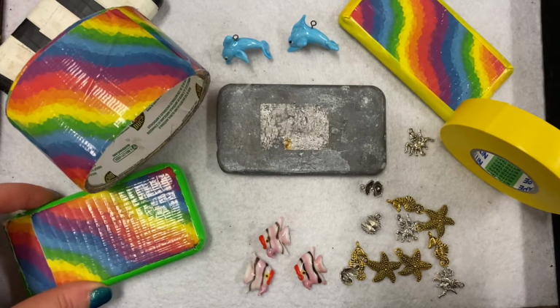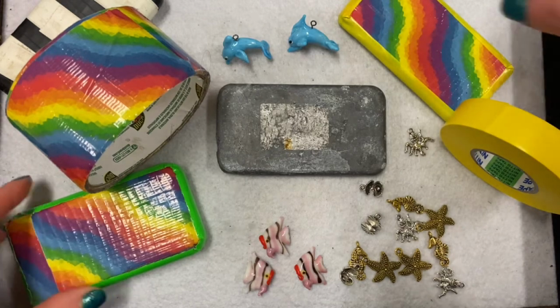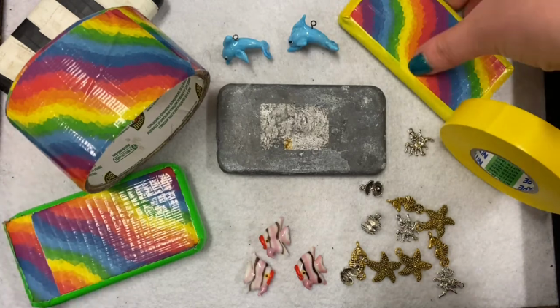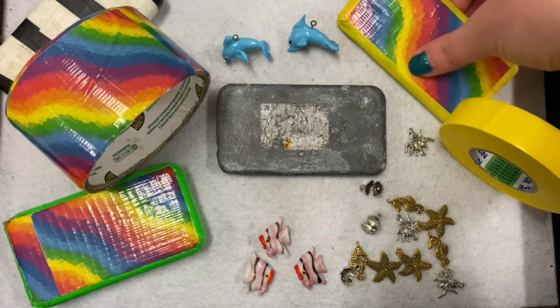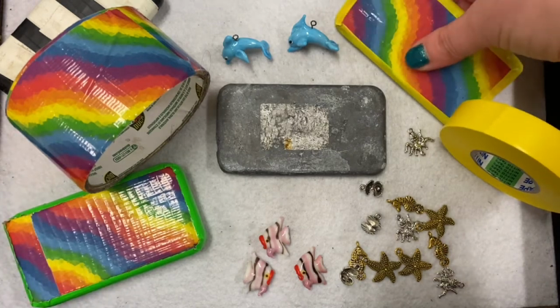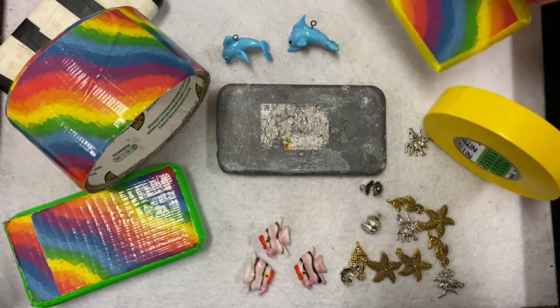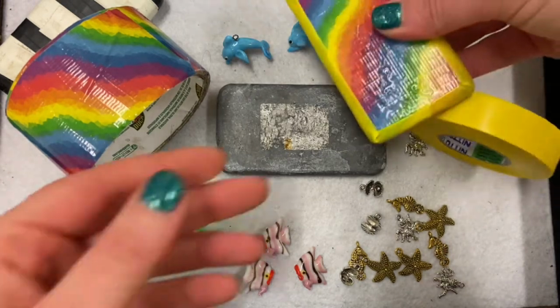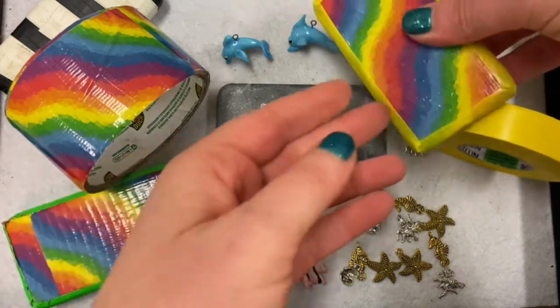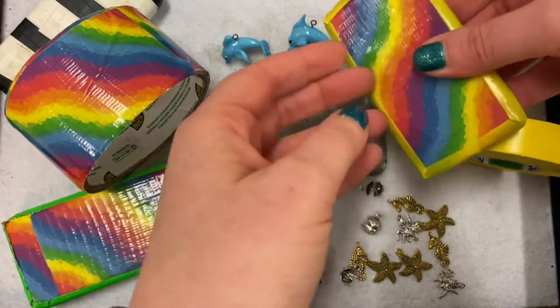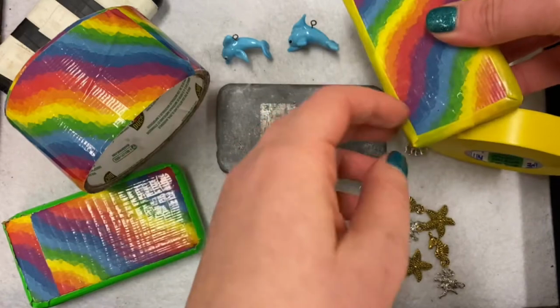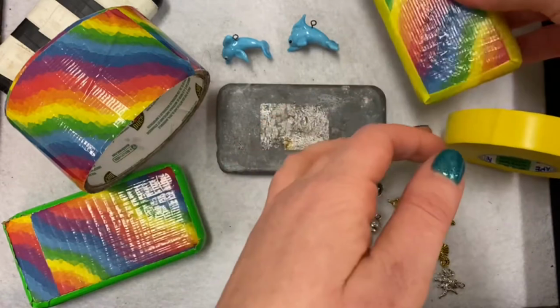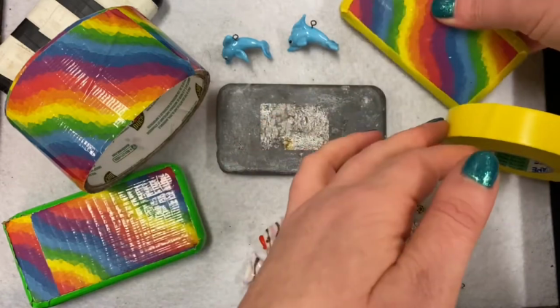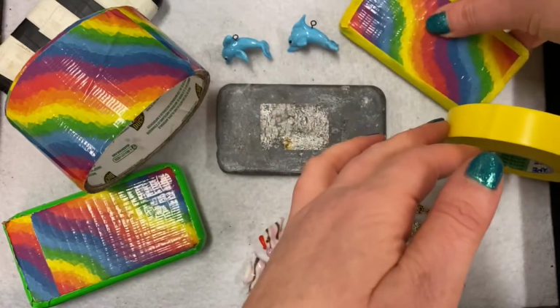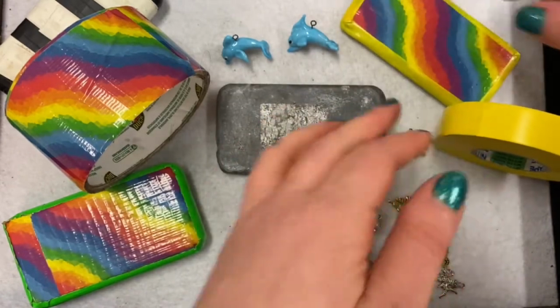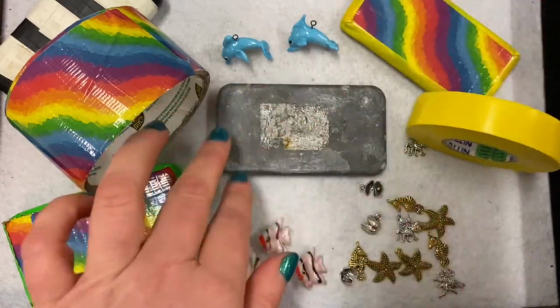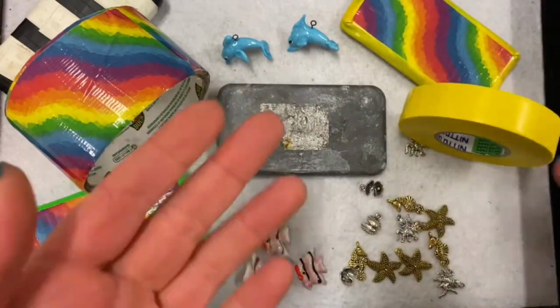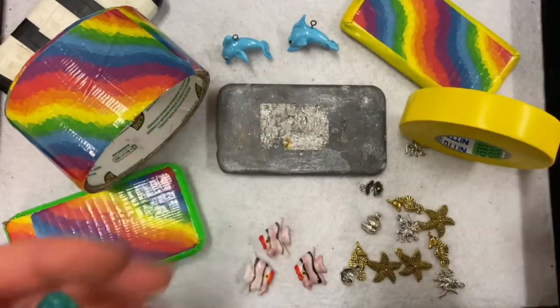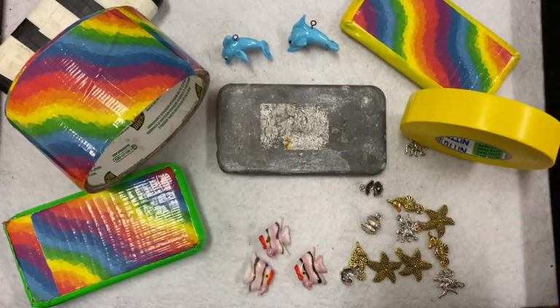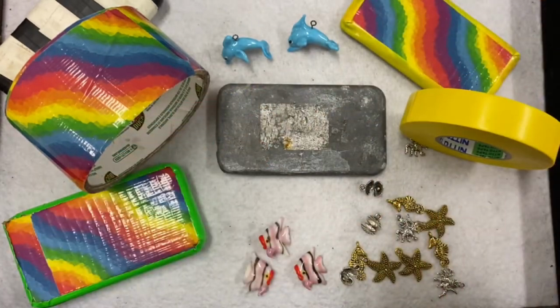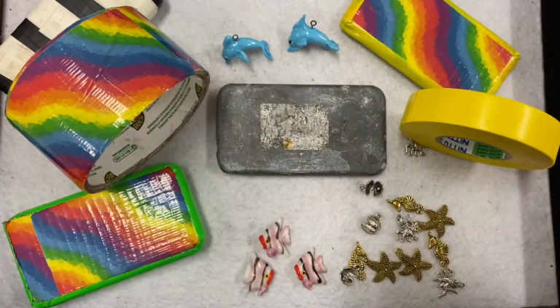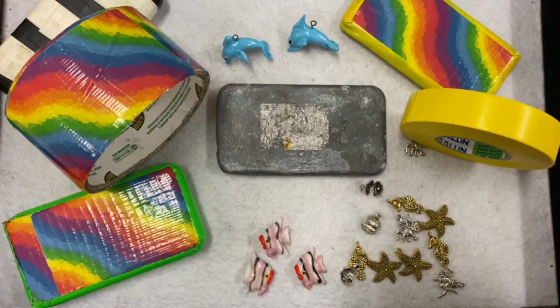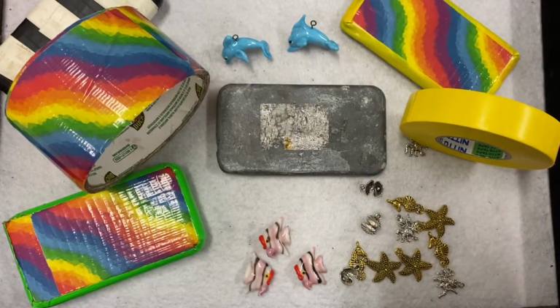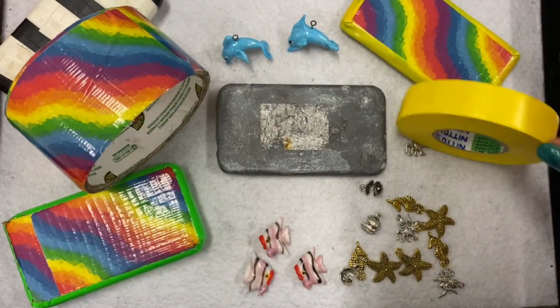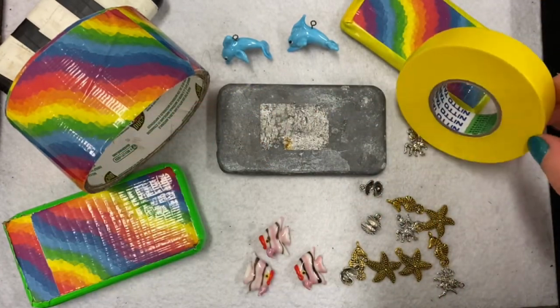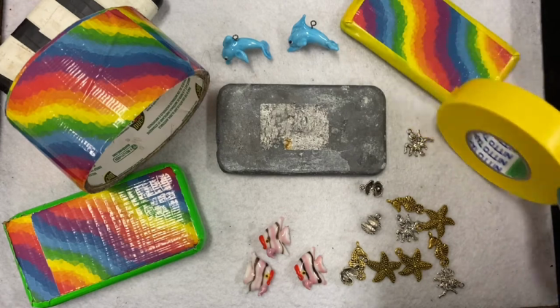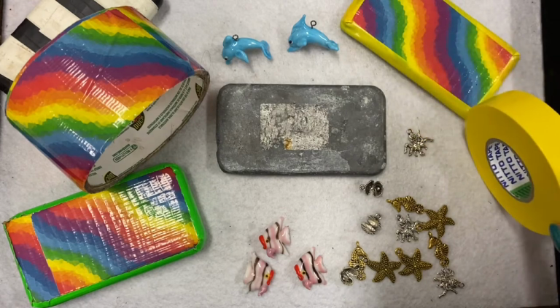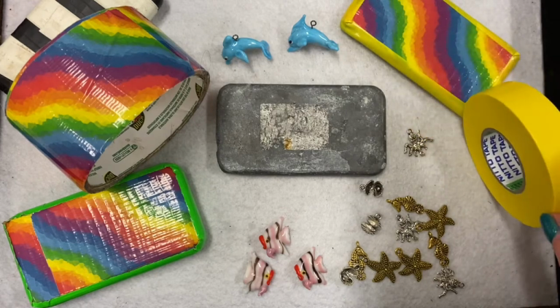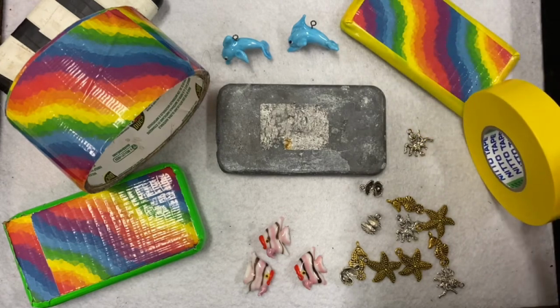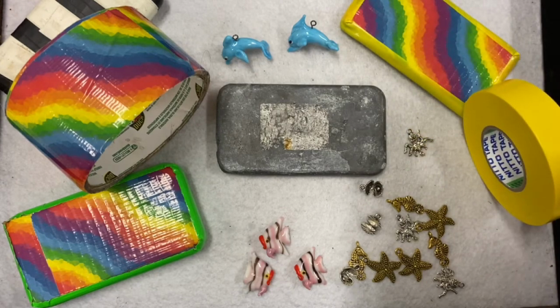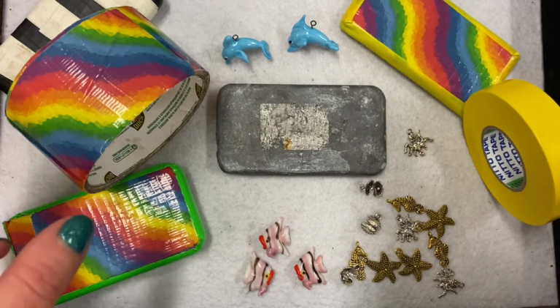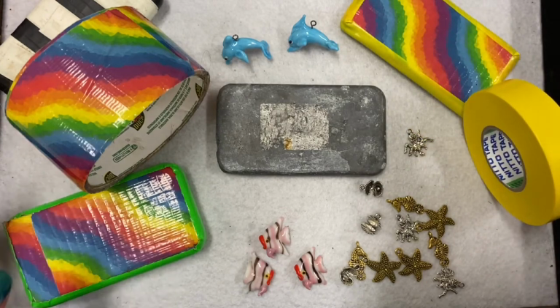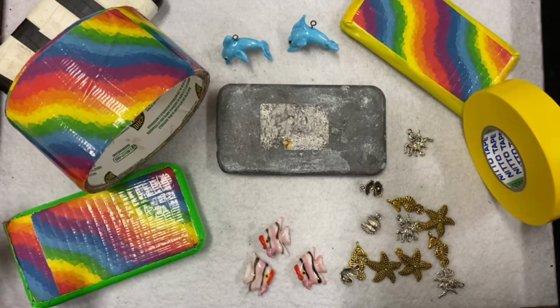These are weights that I've got that I've just put some colourful tape on, just so that we're not touching the weights with our bare hands because they are lead, and also it makes it very identifiable when I'm trying to find my weights amongst everybody else's.